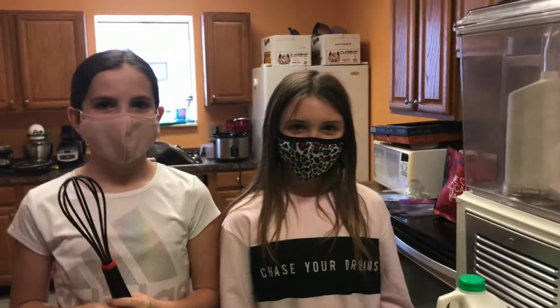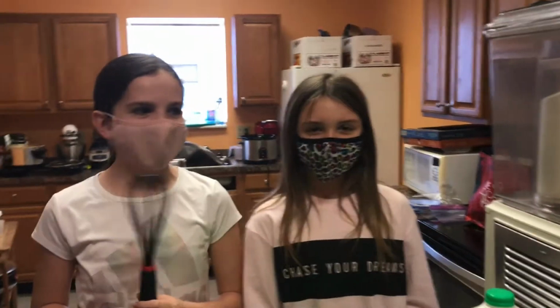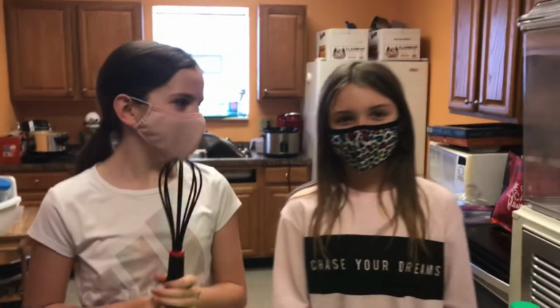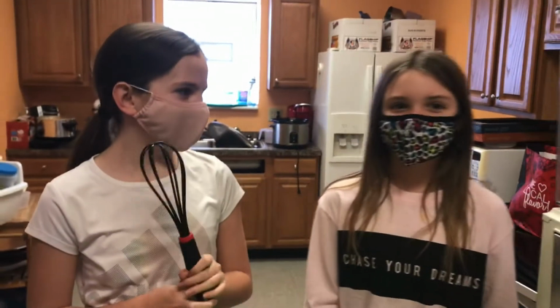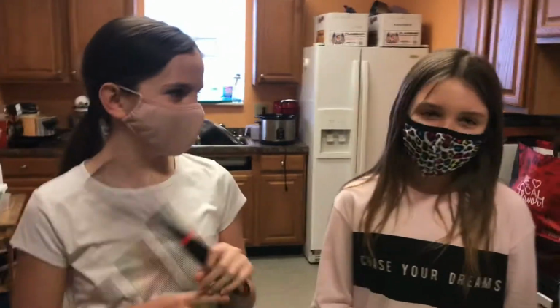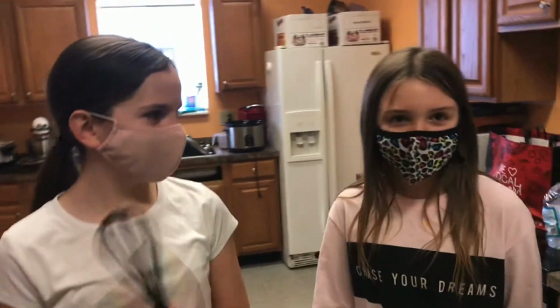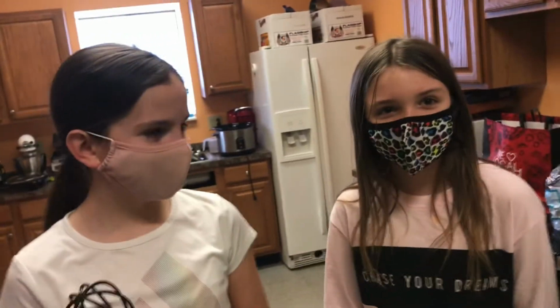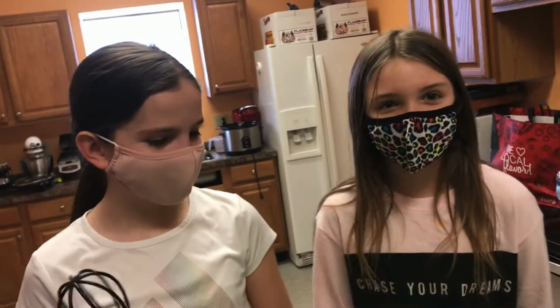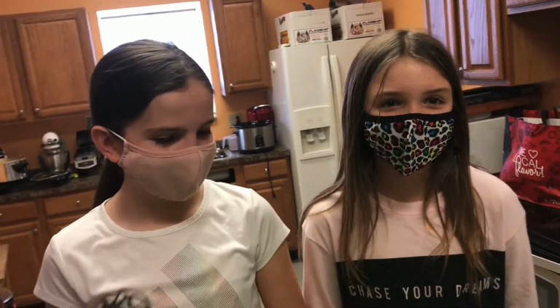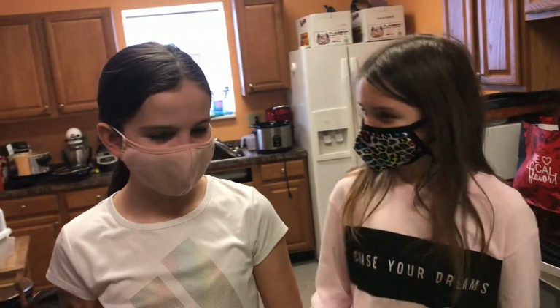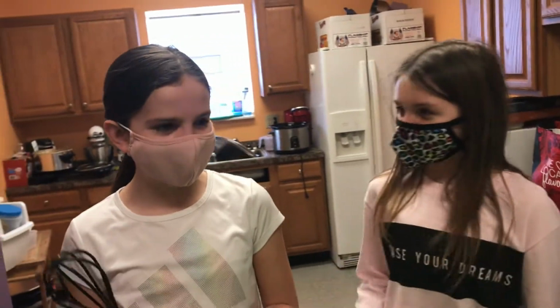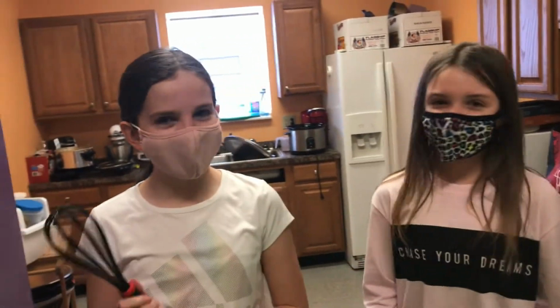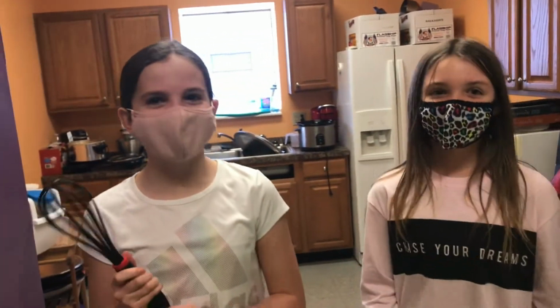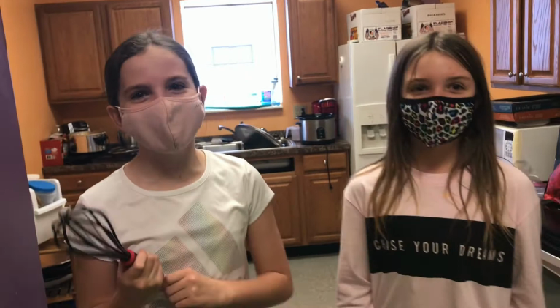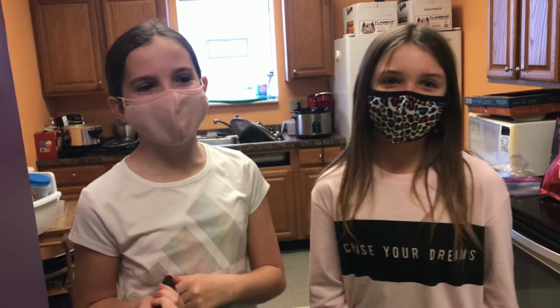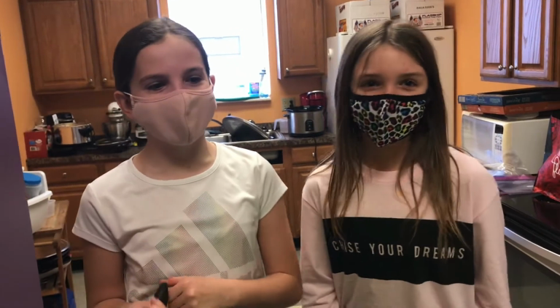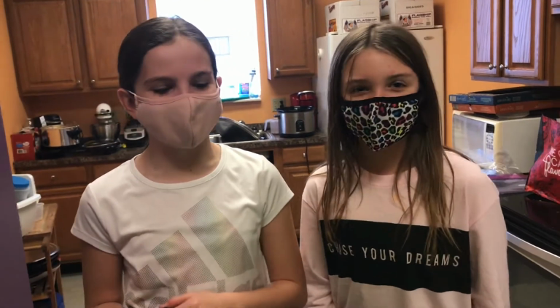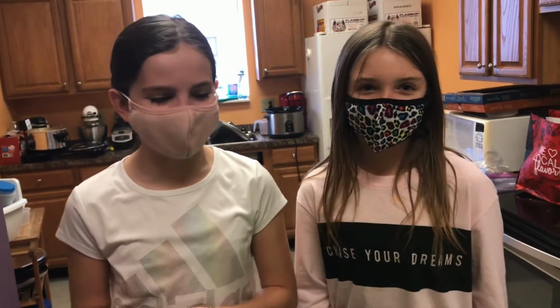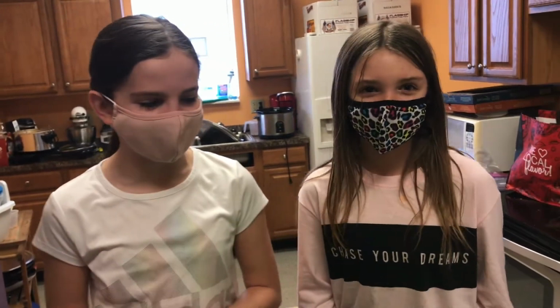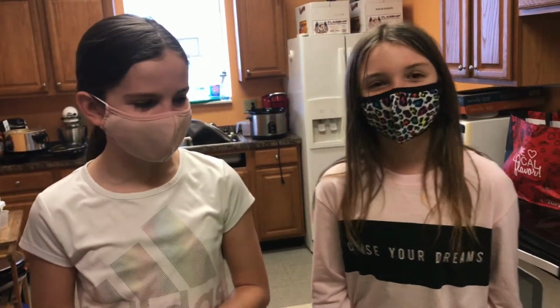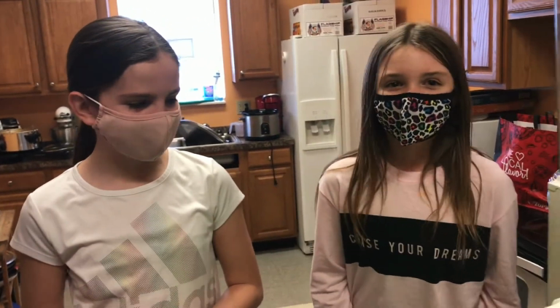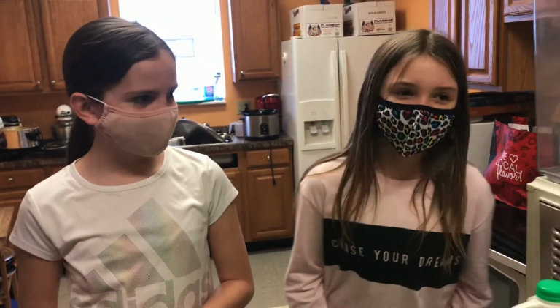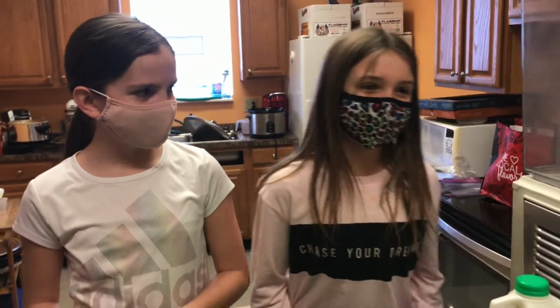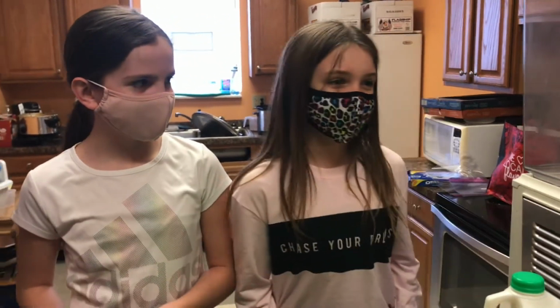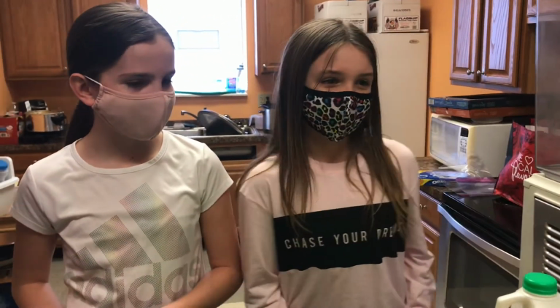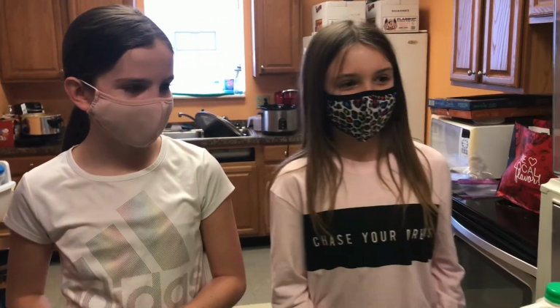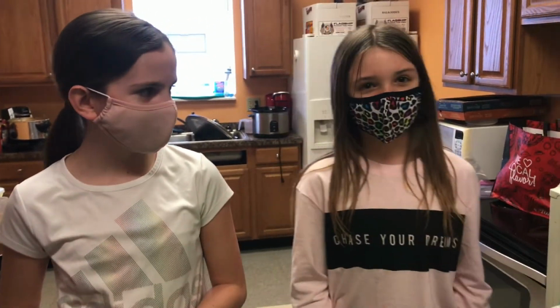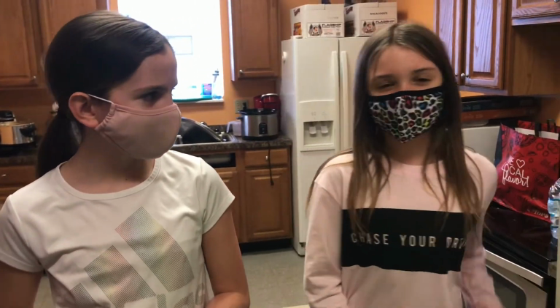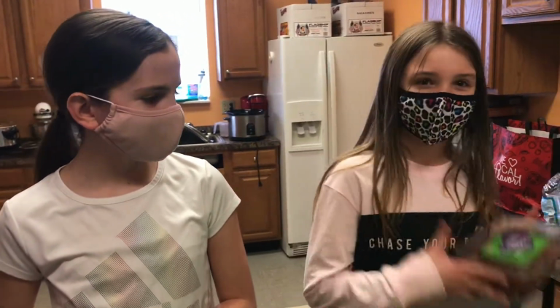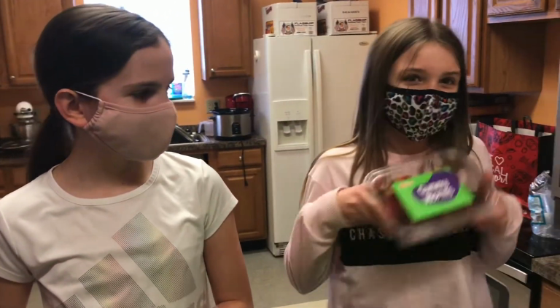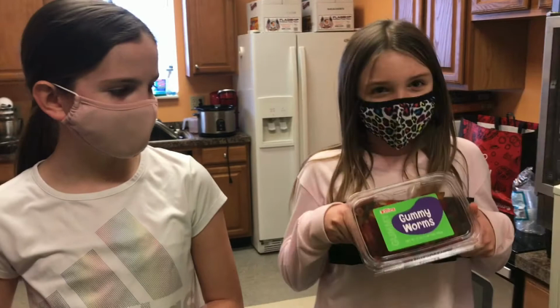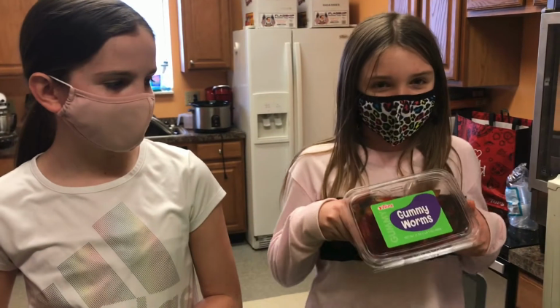Hi, I'm Corinne. And I'm Lexi. Today we're going to make Worms in Dirt. It's too cold outside for real worms so we have to use gummies instead.